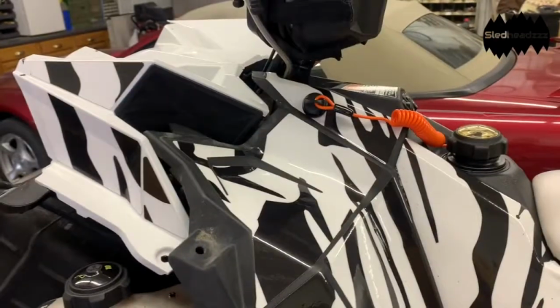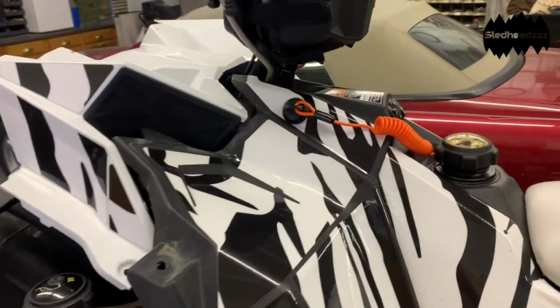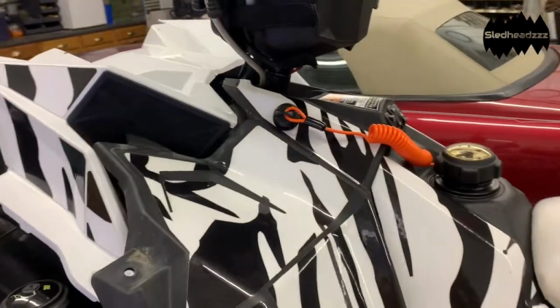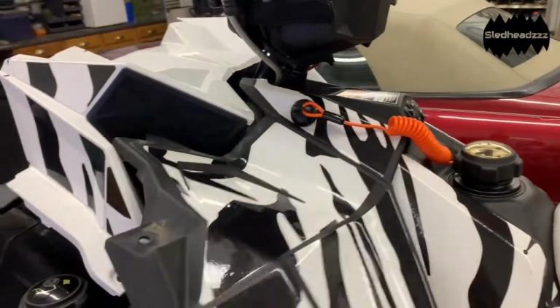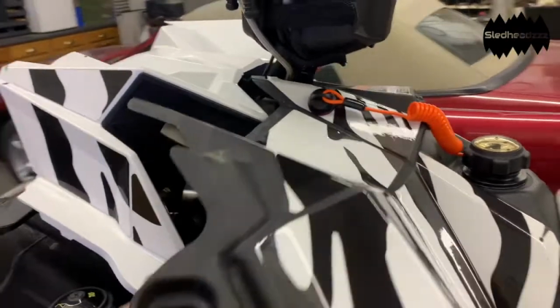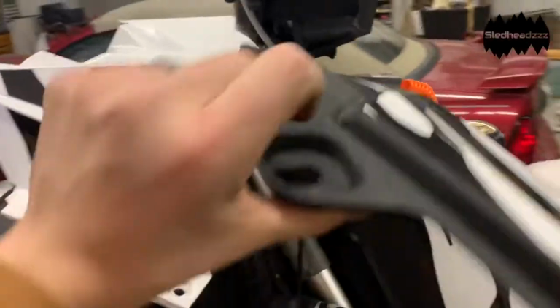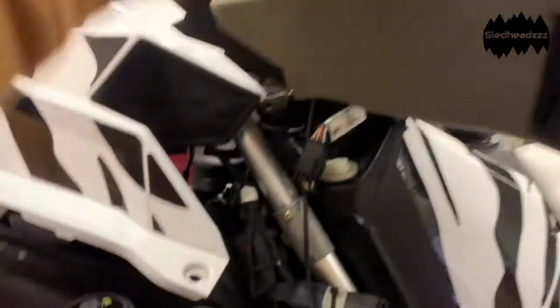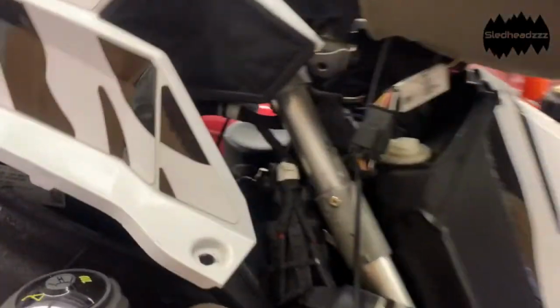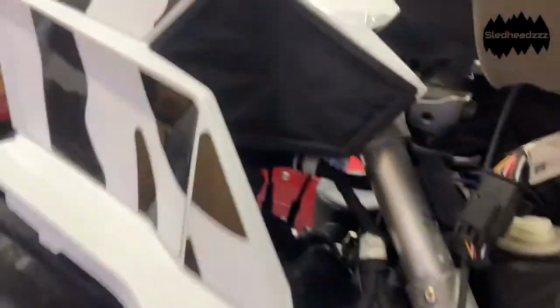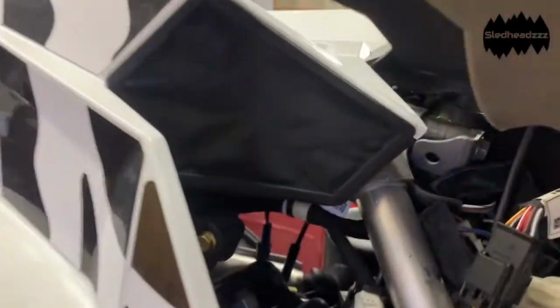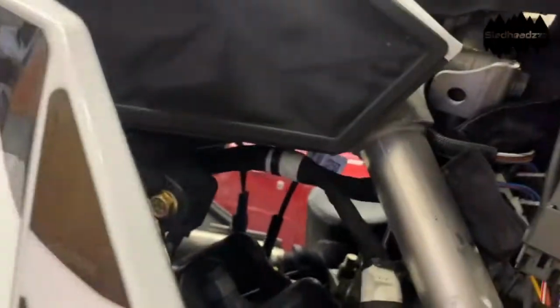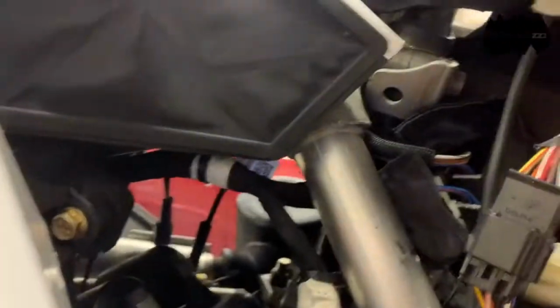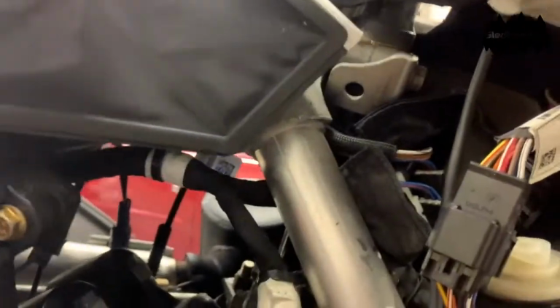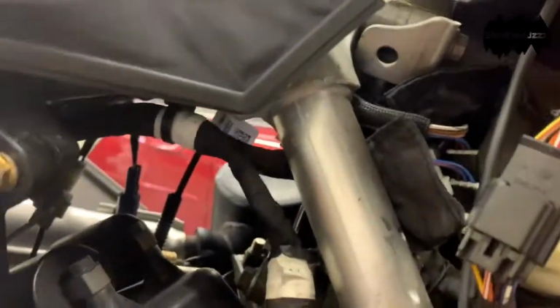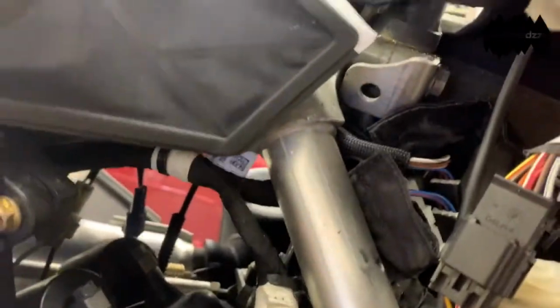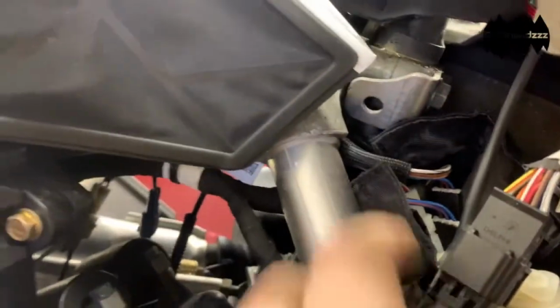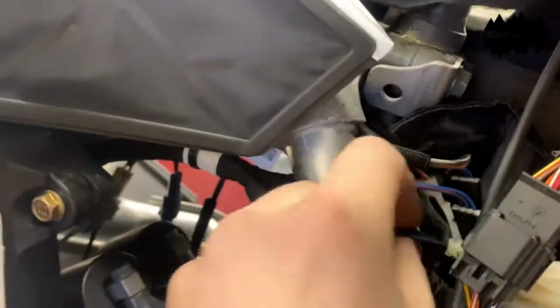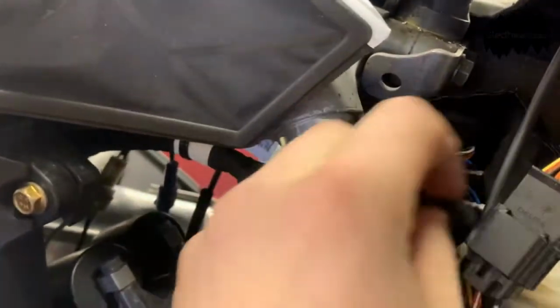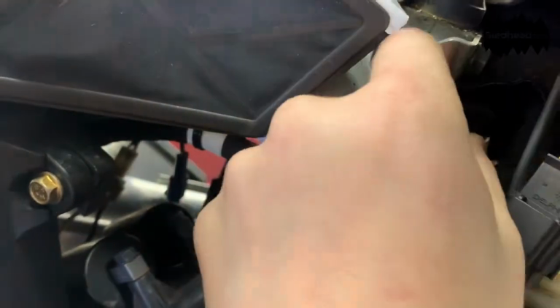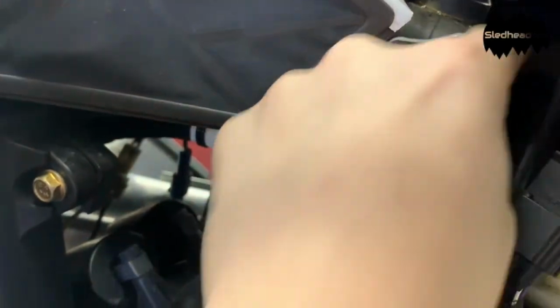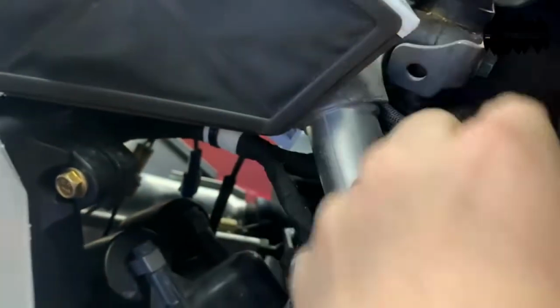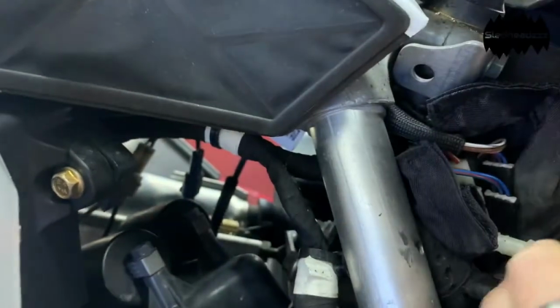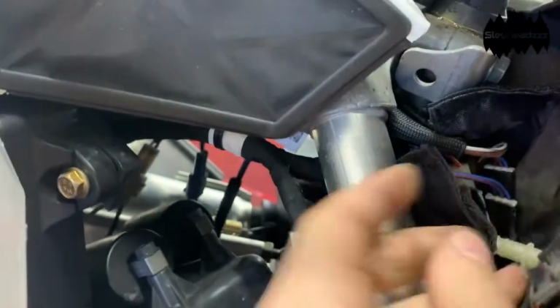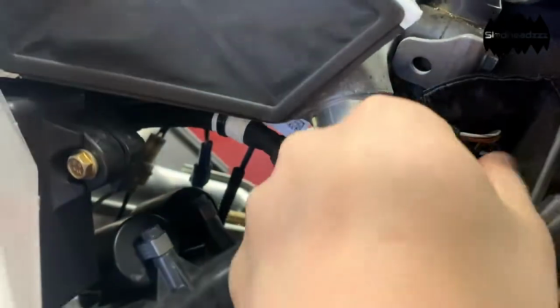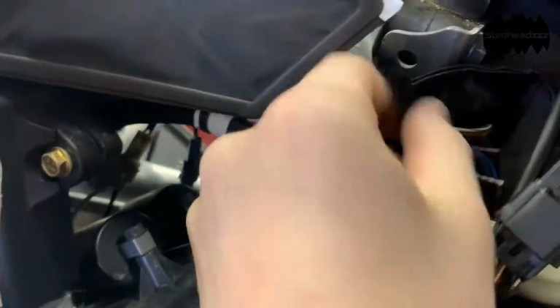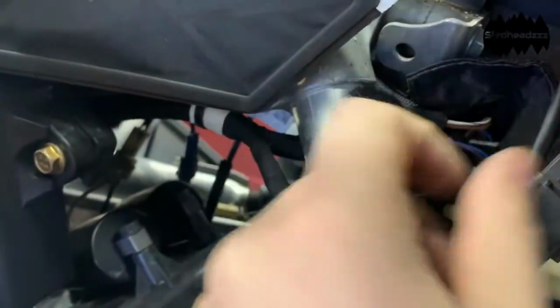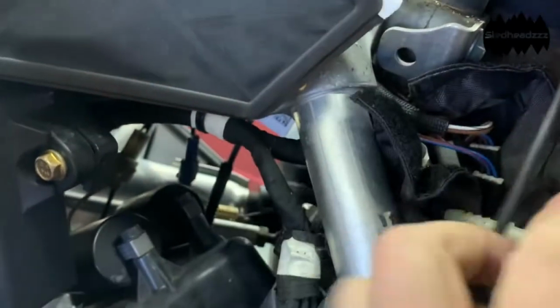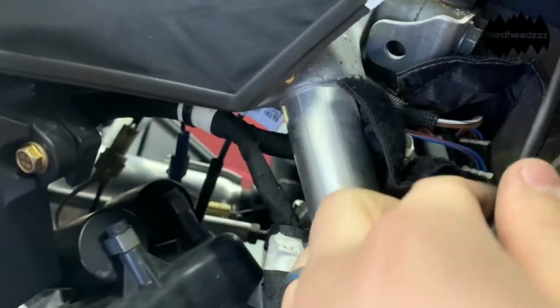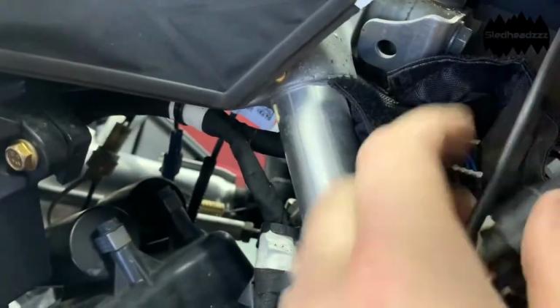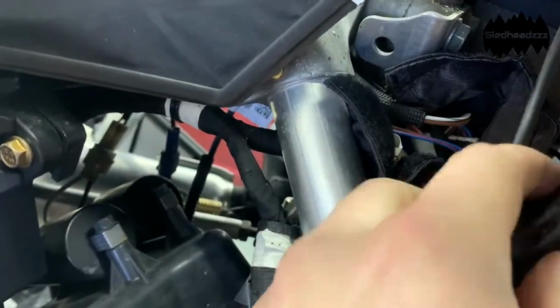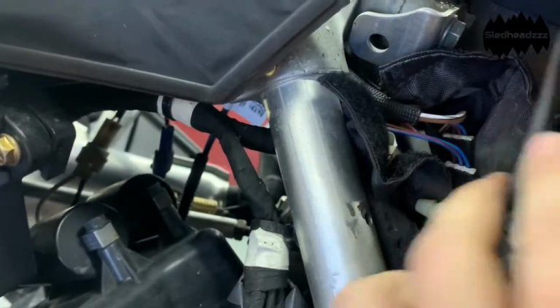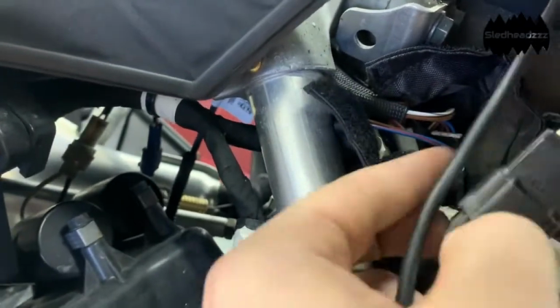Got the tether in place and tightened. Under the plastic here, you'll find a velcroed bag bundle of cords and whatnot.